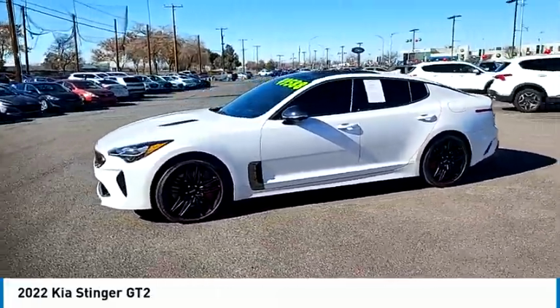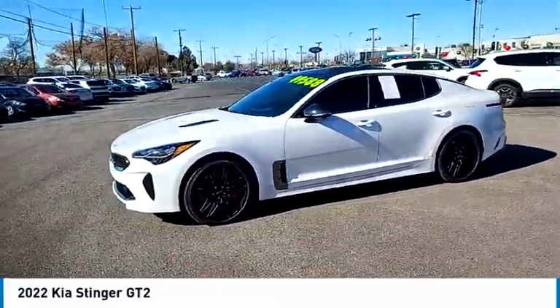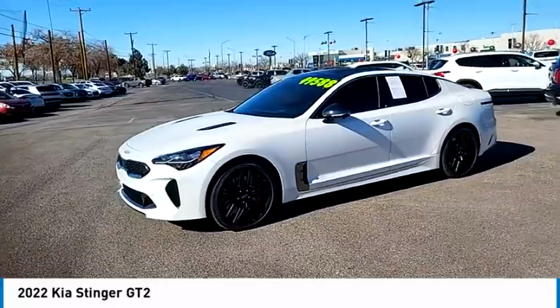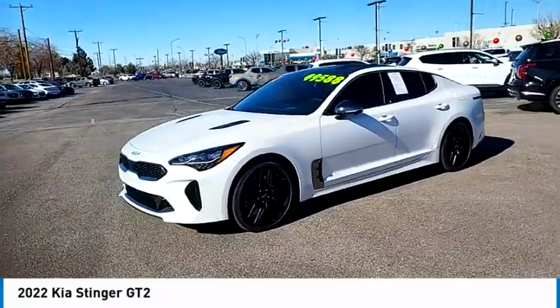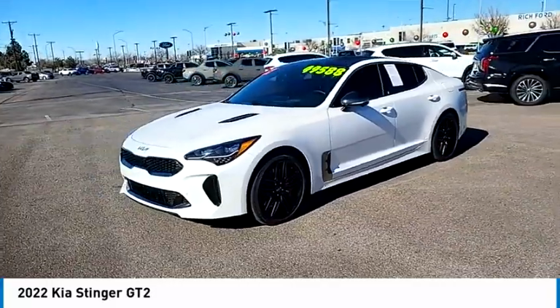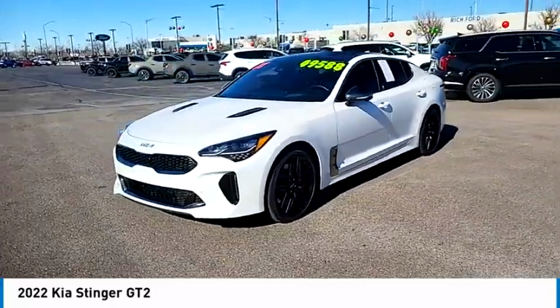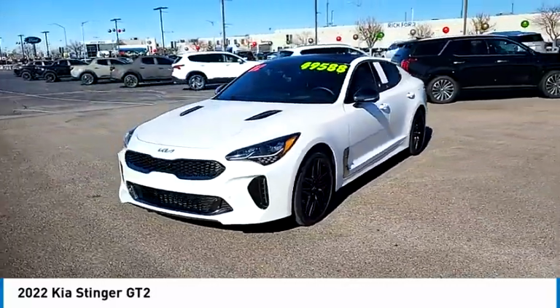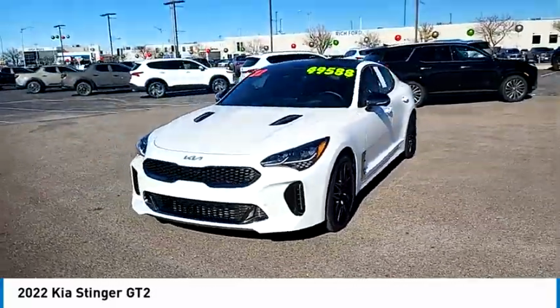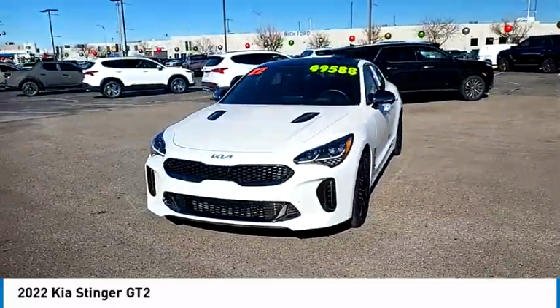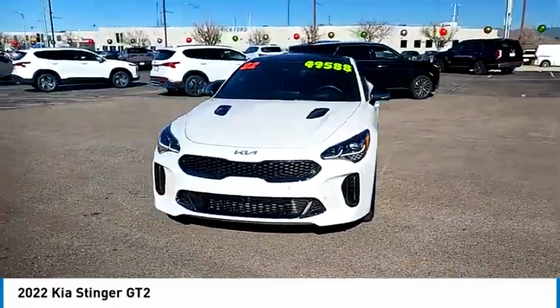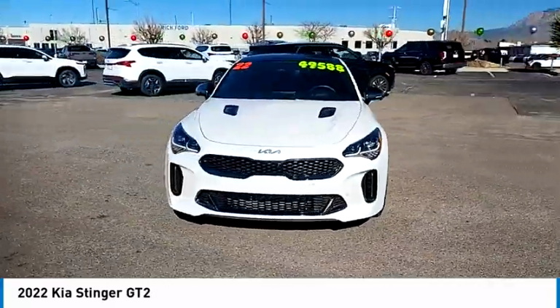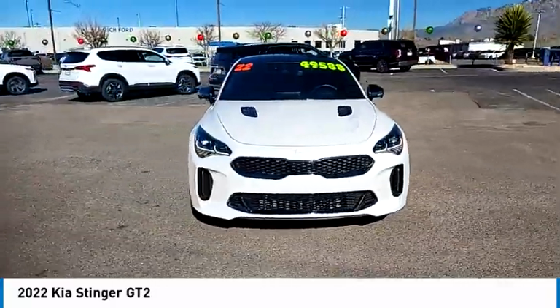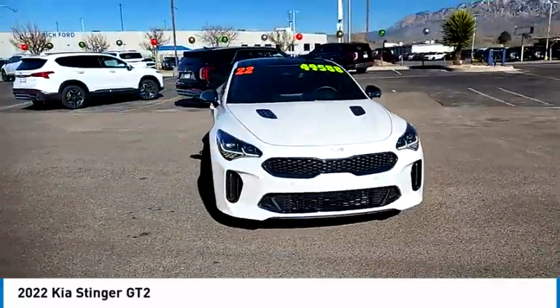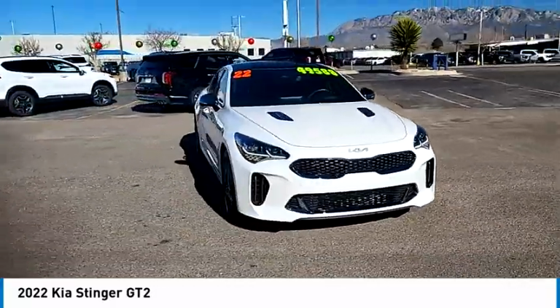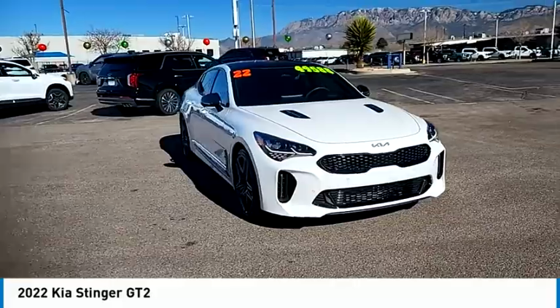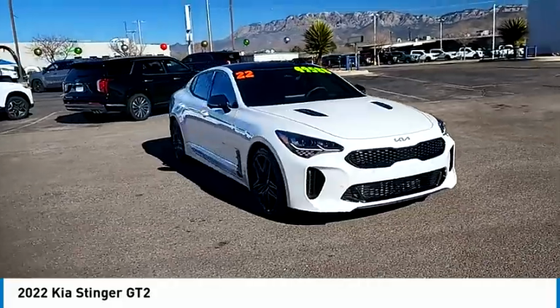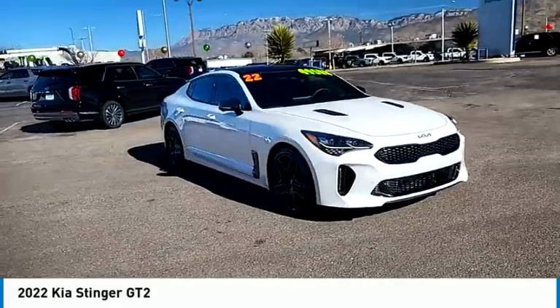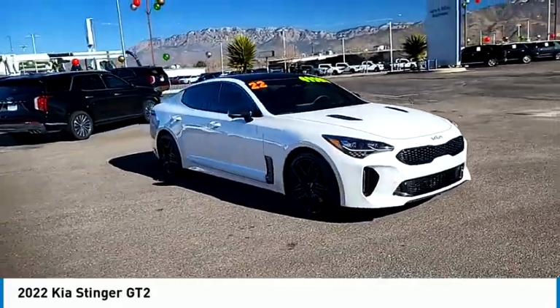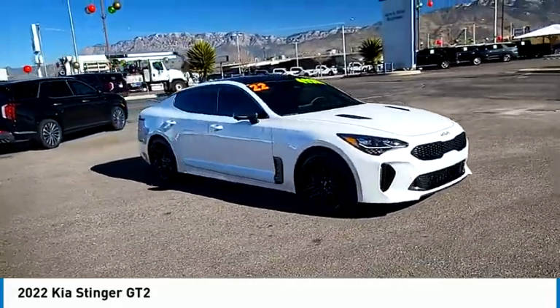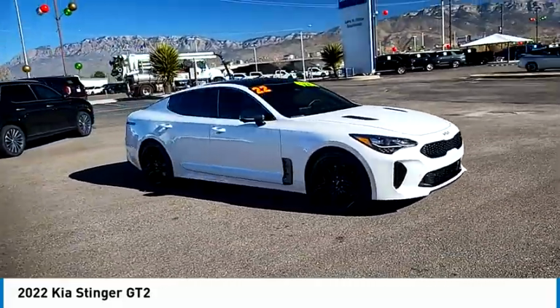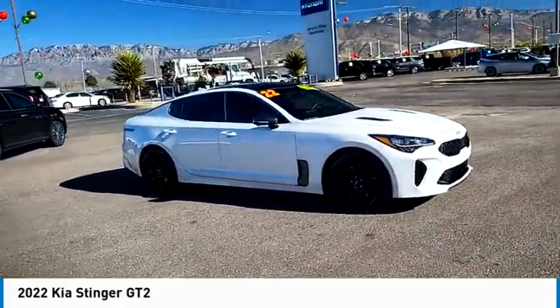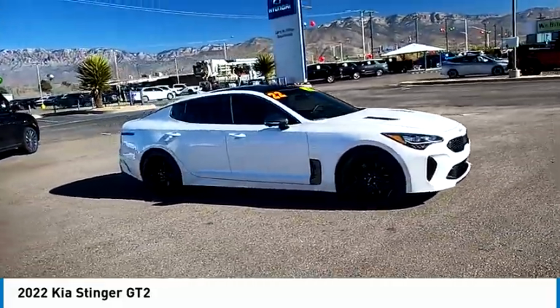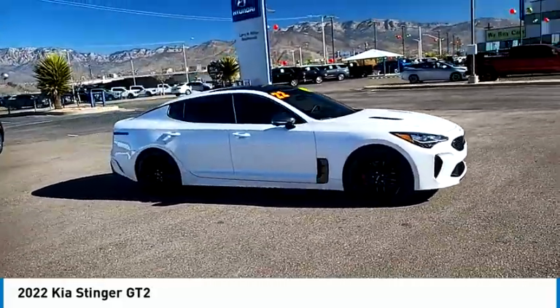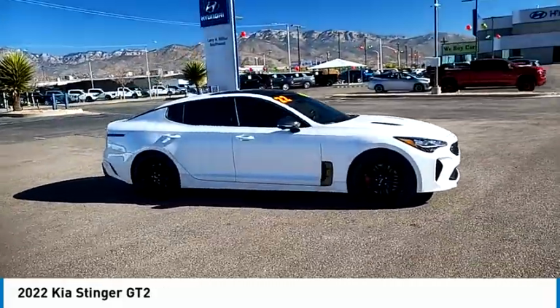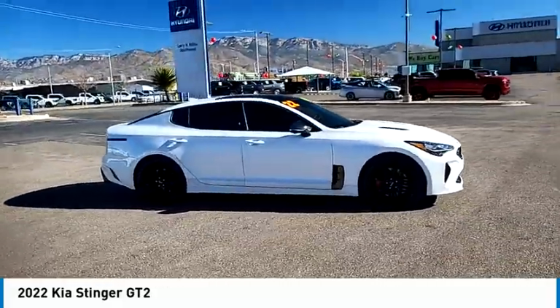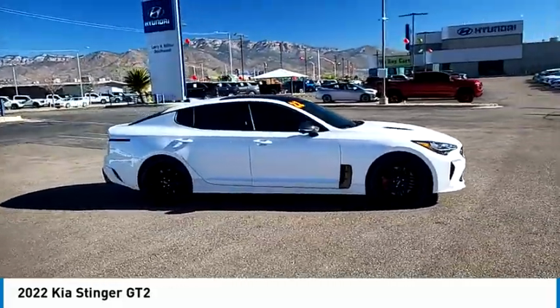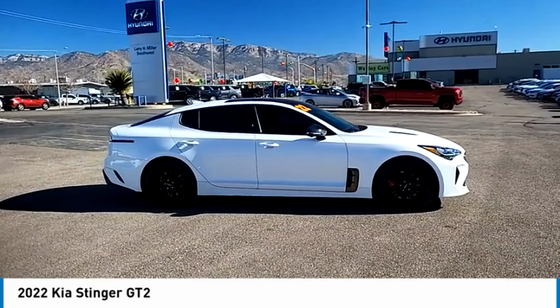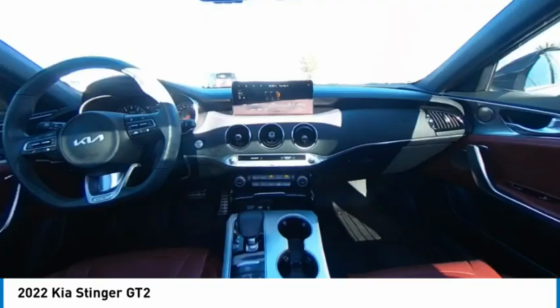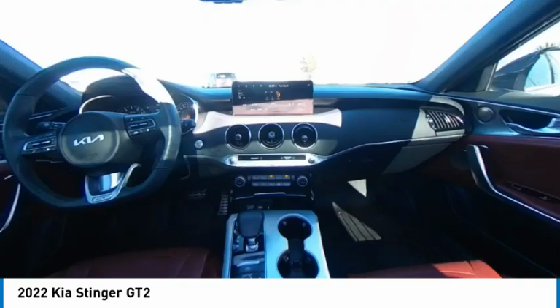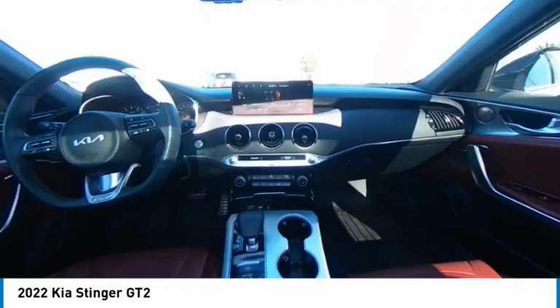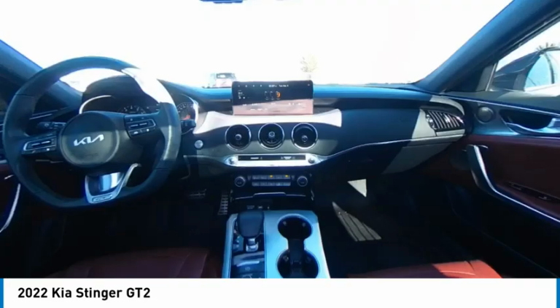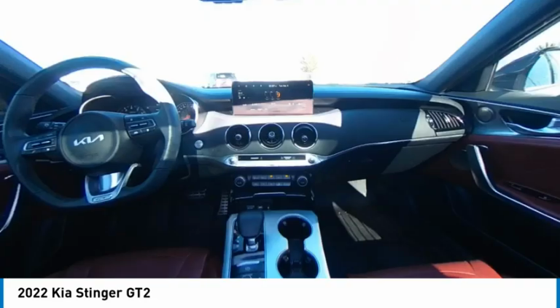This vehicle has less than 6,000 miles. Here are some of this vehicle's great options: rain-sensing wipers, tire pressure monitor, turbocharged, blind spot monitor, electronic stability control, all-wheel drive.